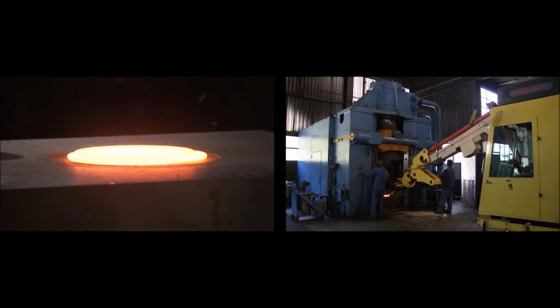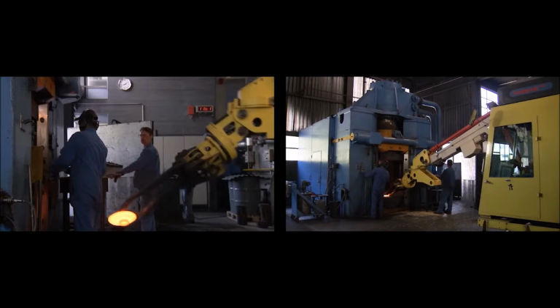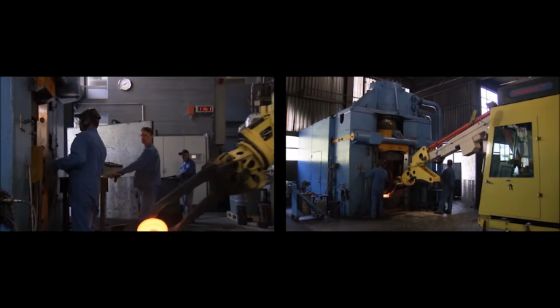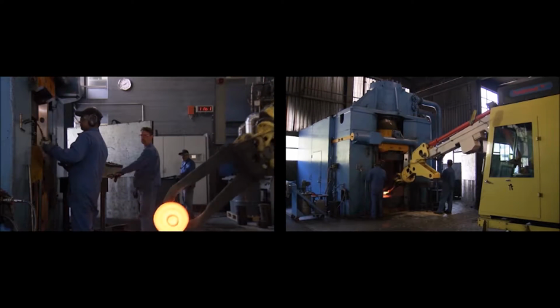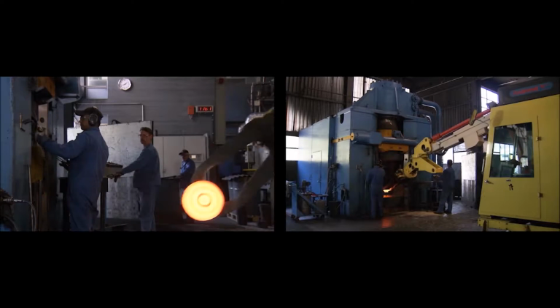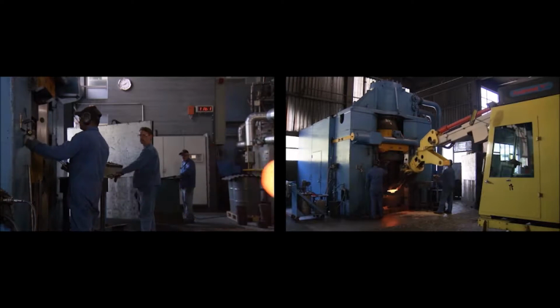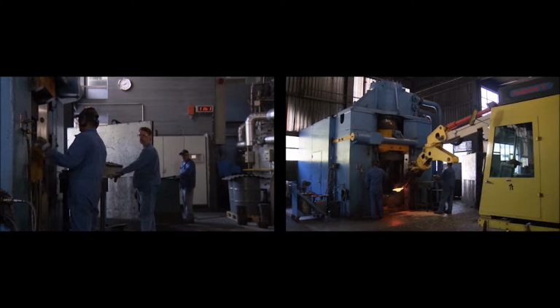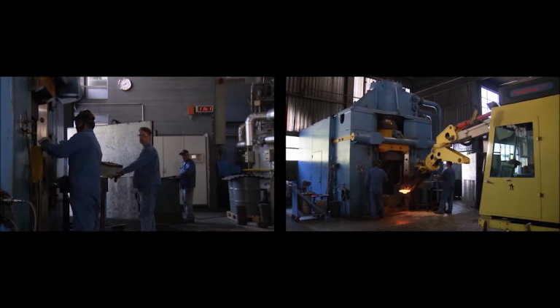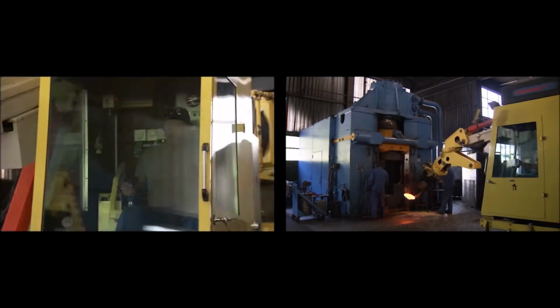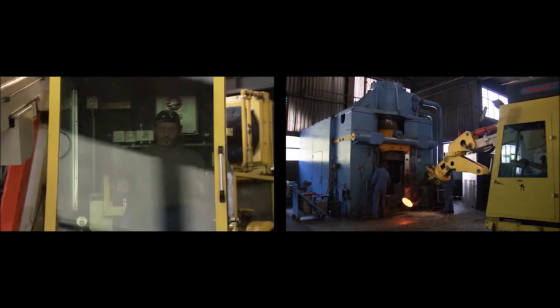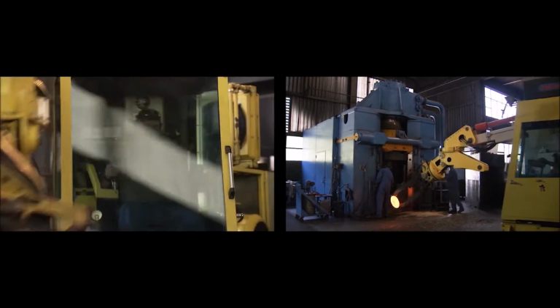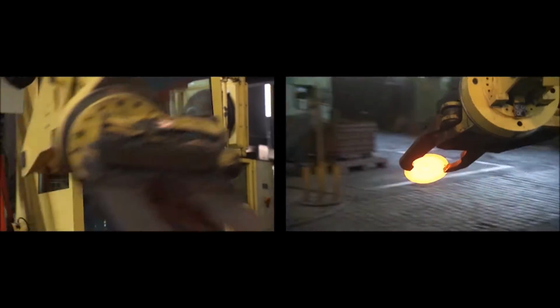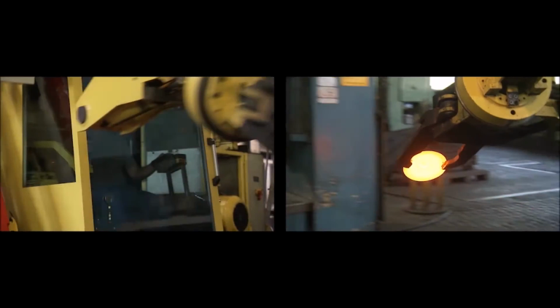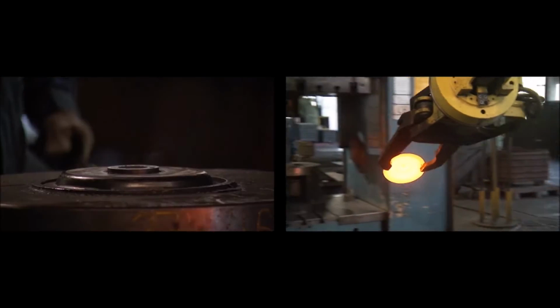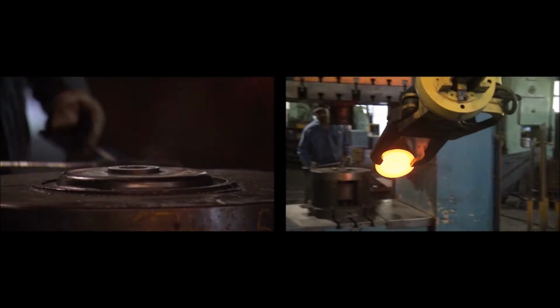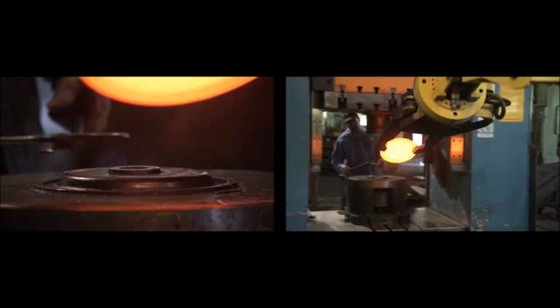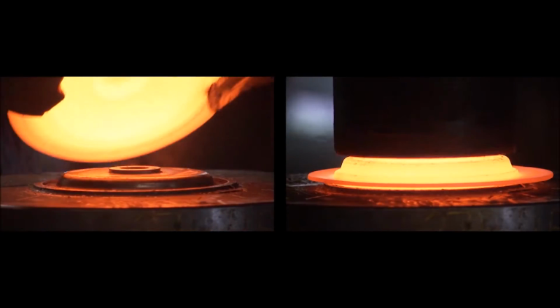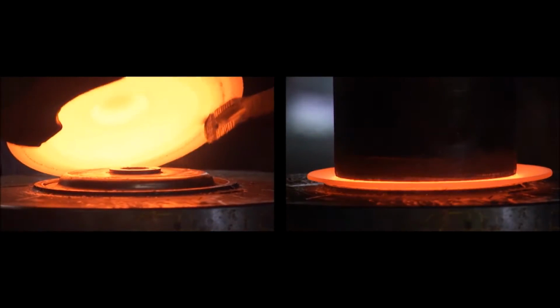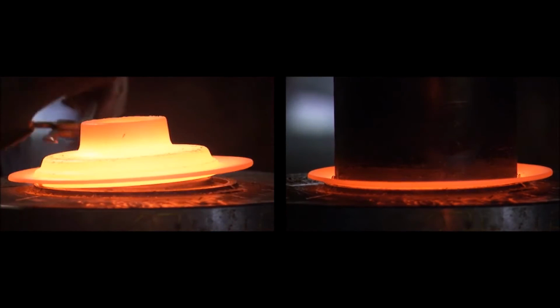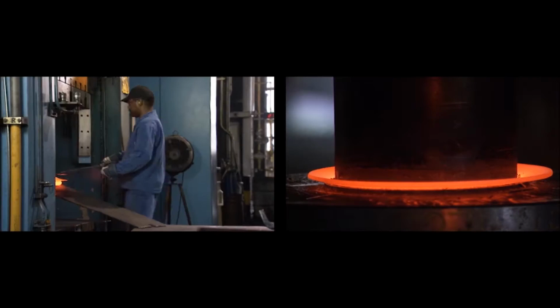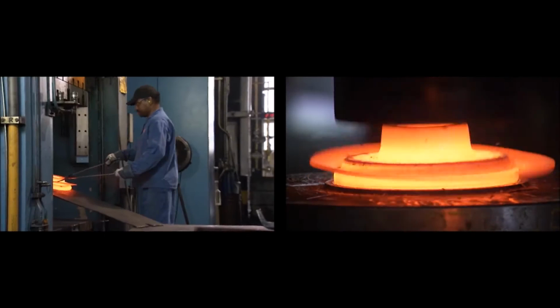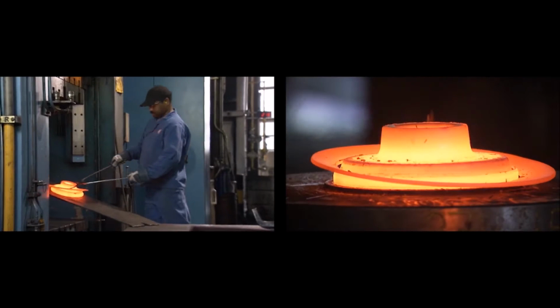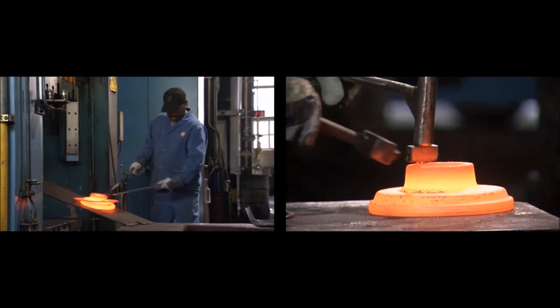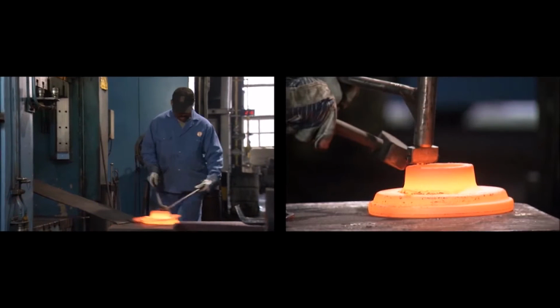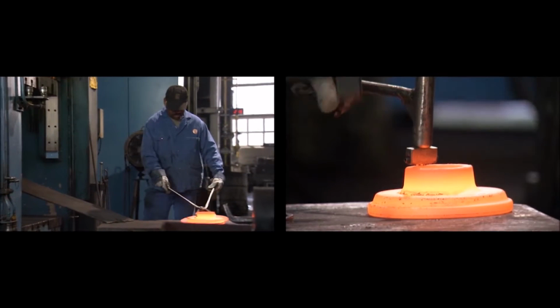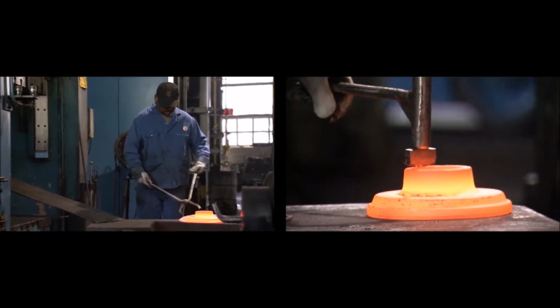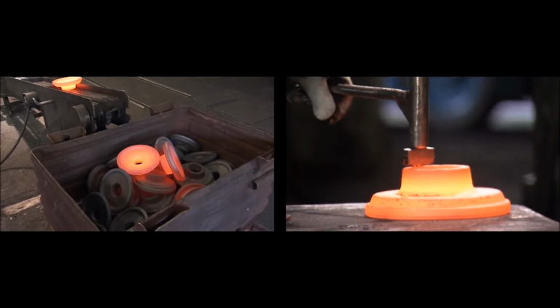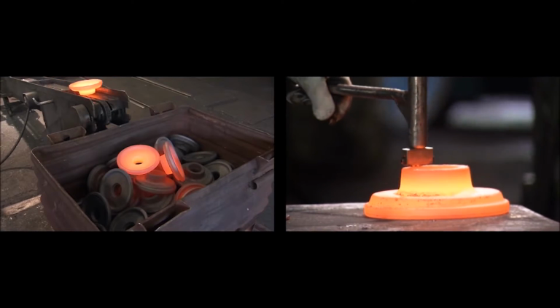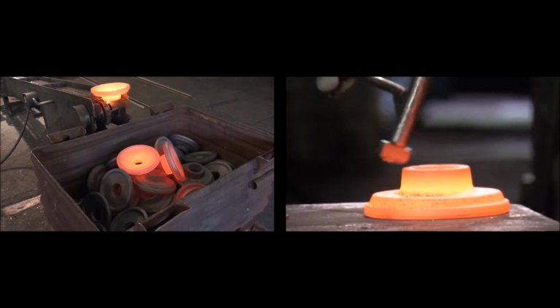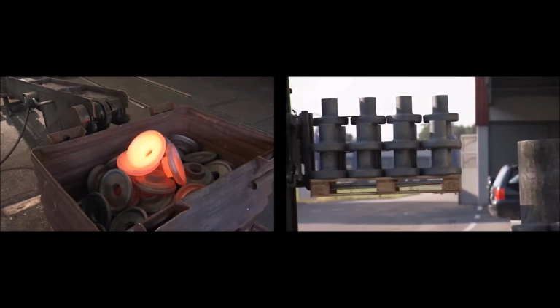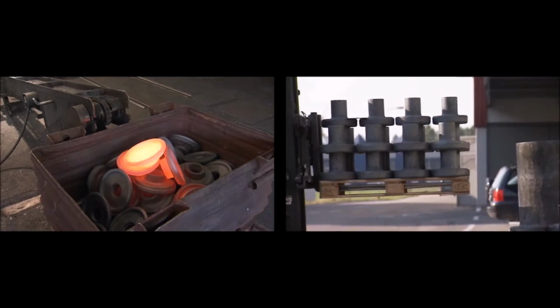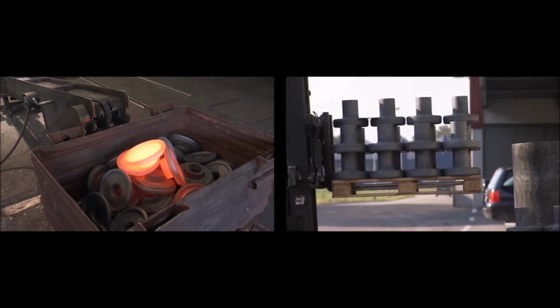Drop-forged parts have the same outstanding characteristics as open die forged parts. This makes them durable, resilient and safe to use.